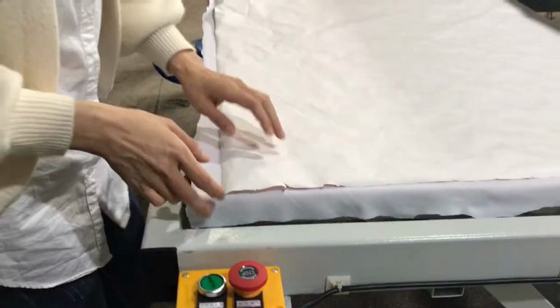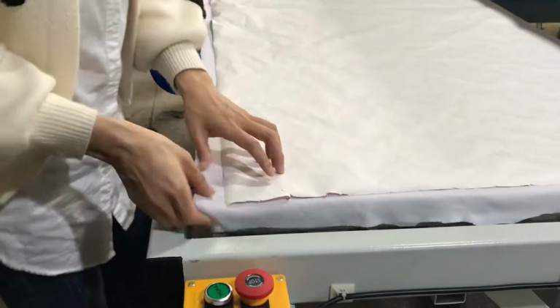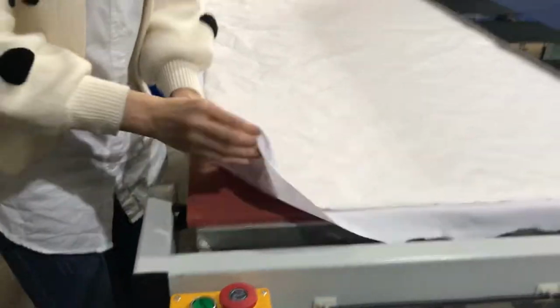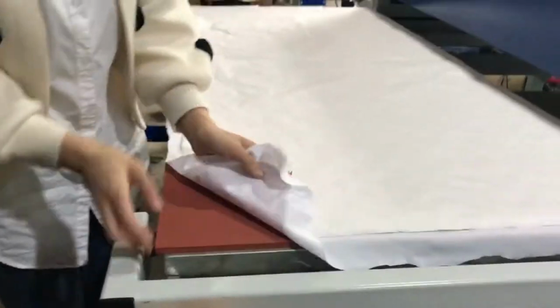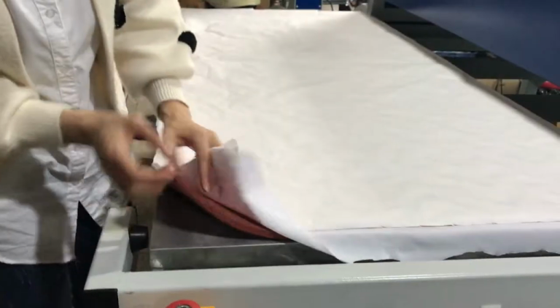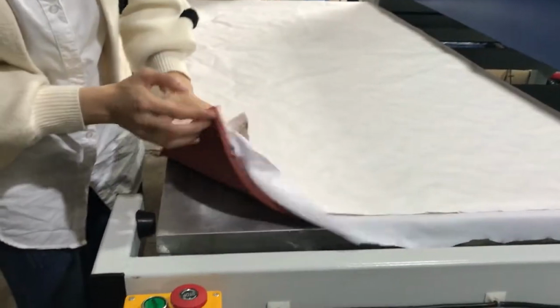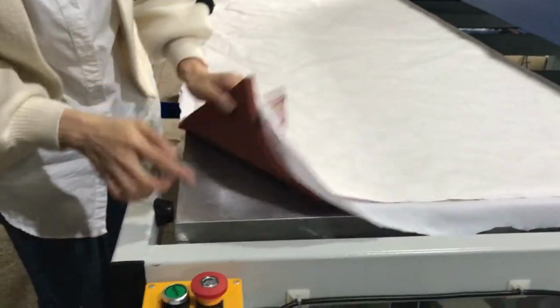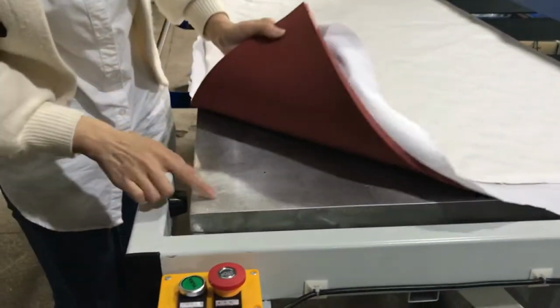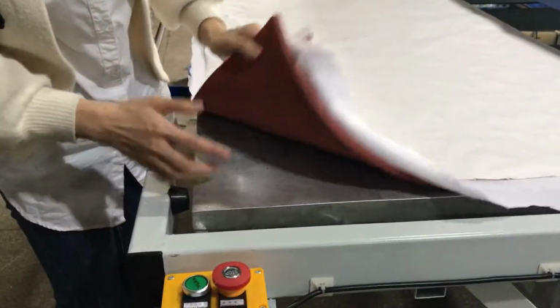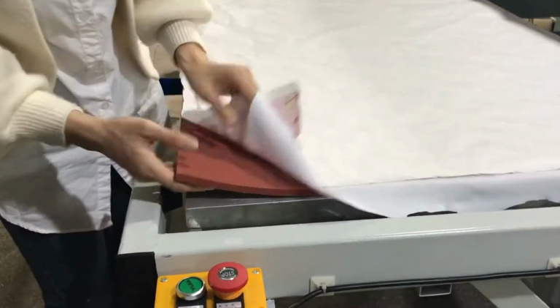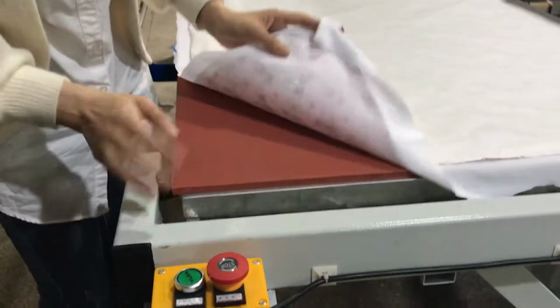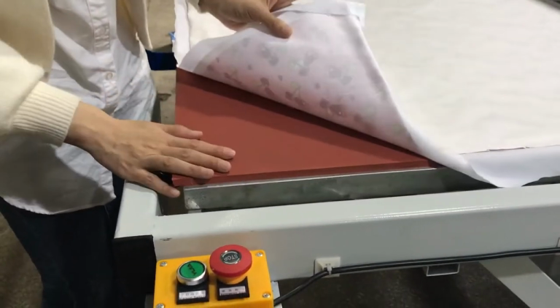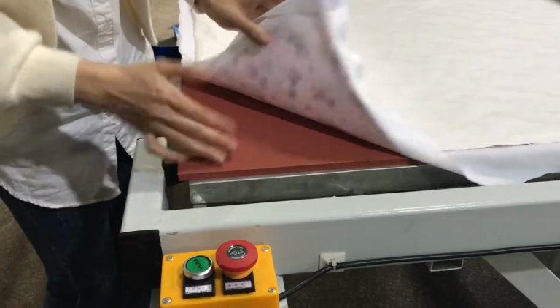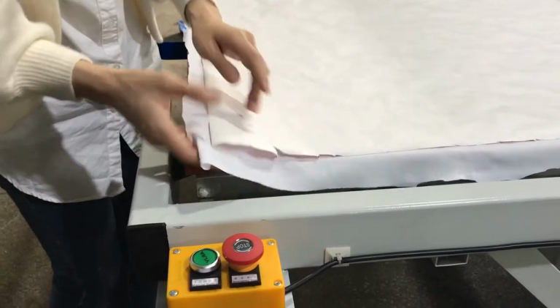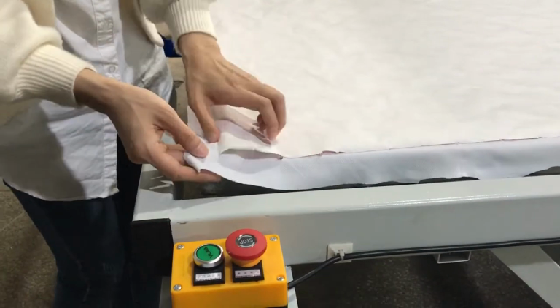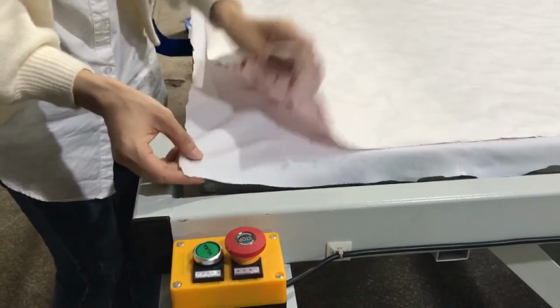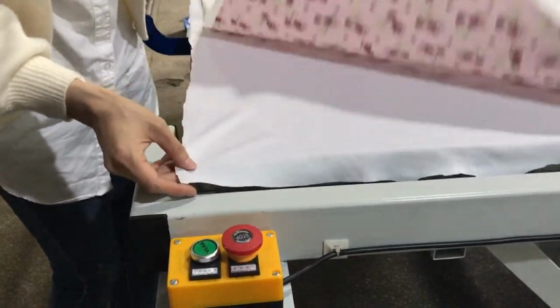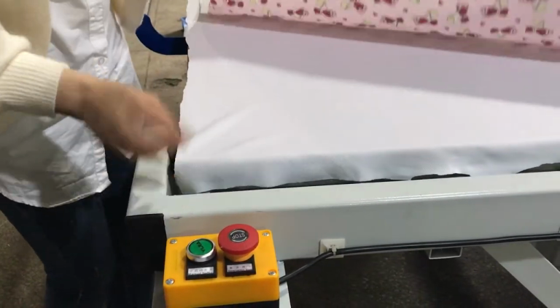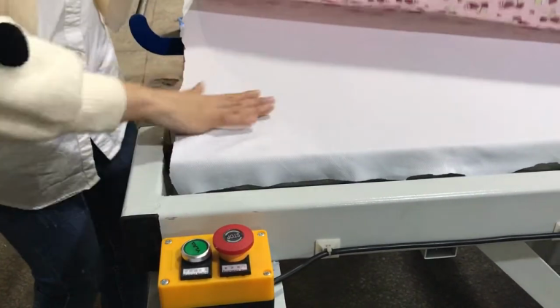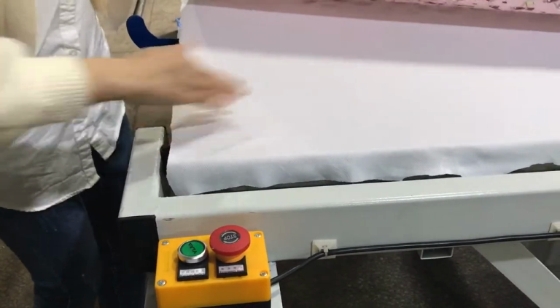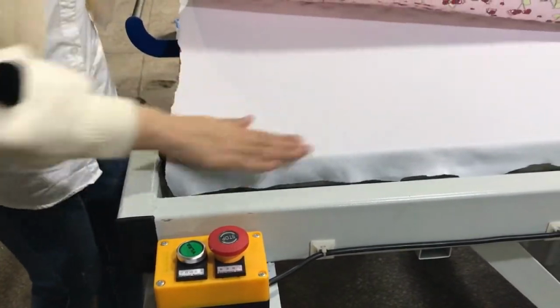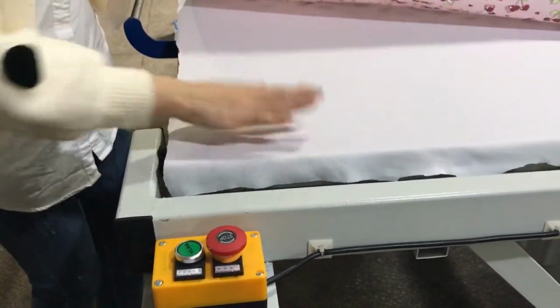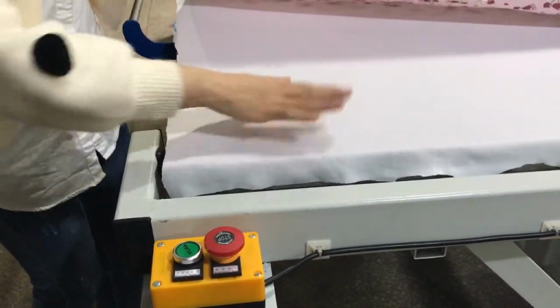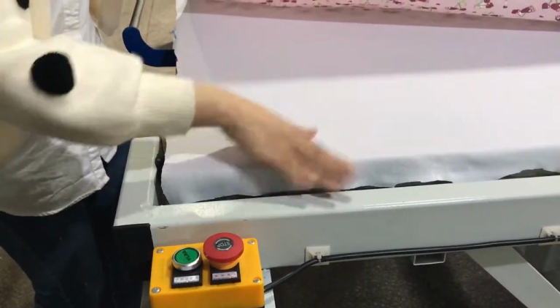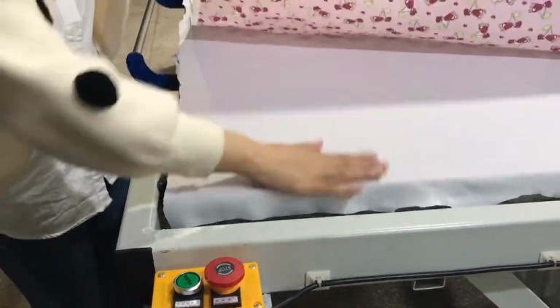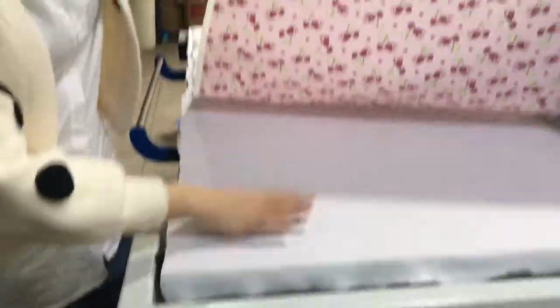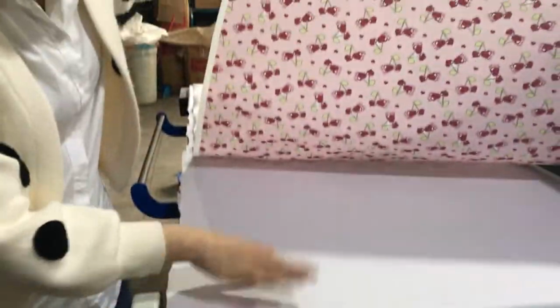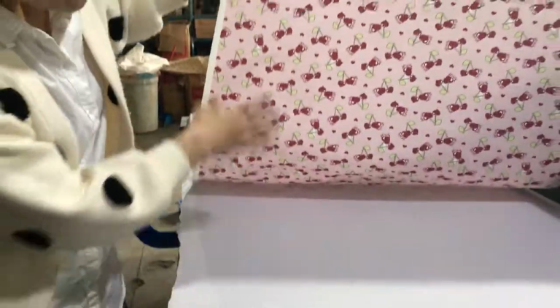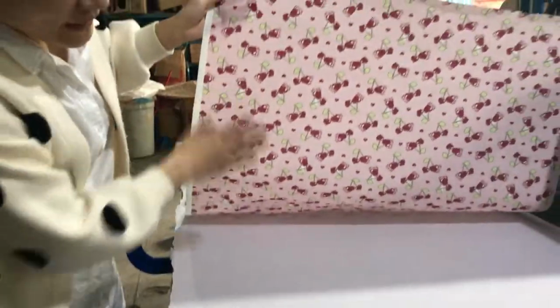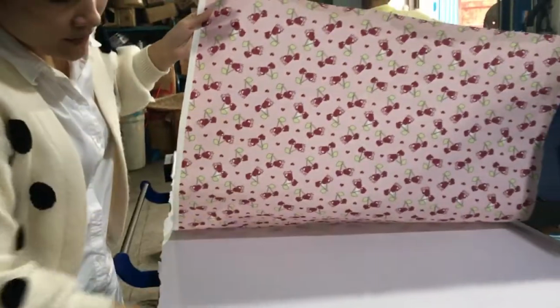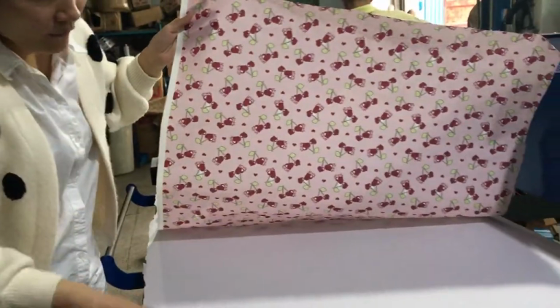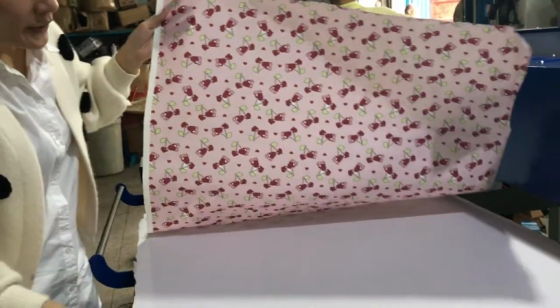This is the bottom plate. This is the sublimation paper and this is the fabric.